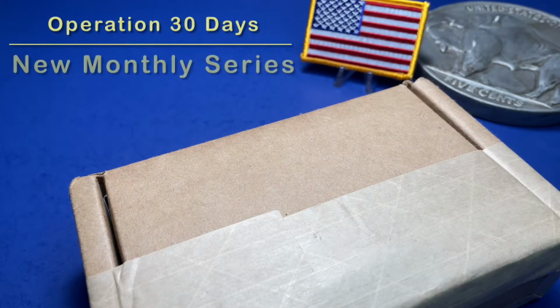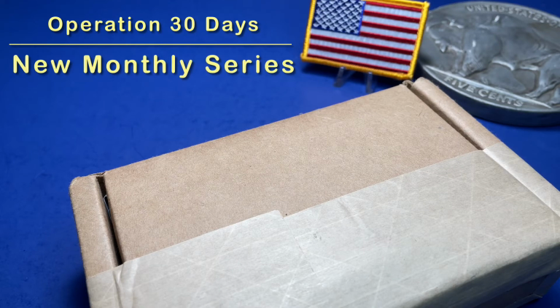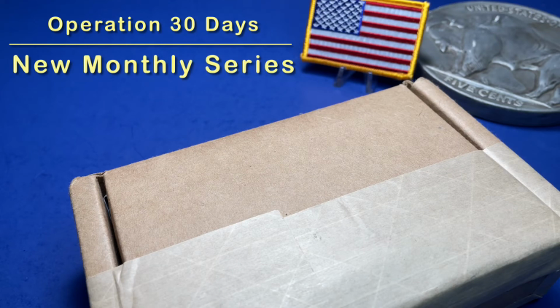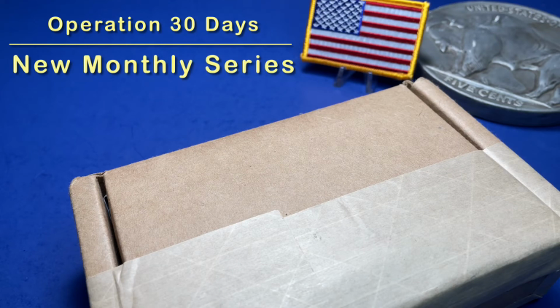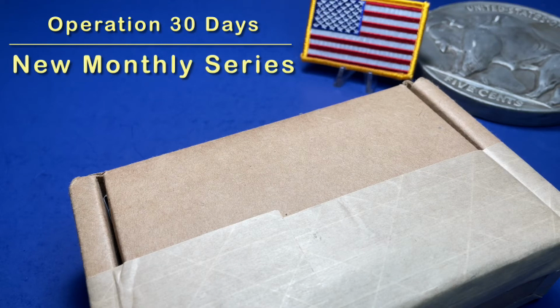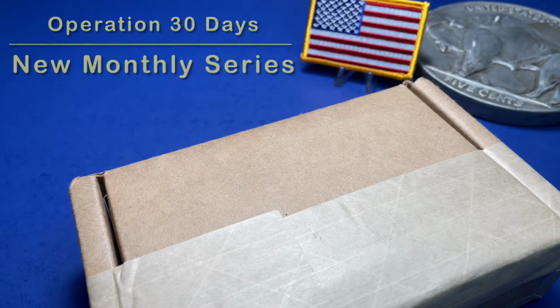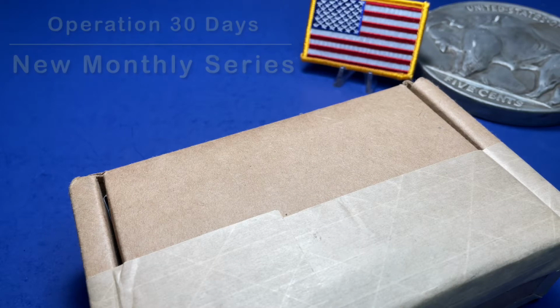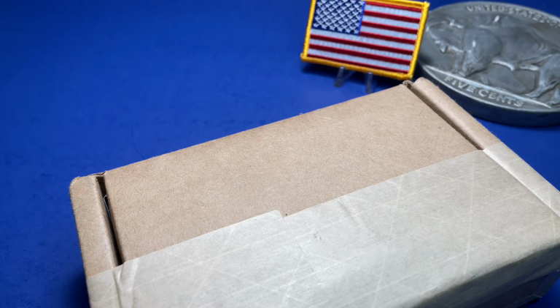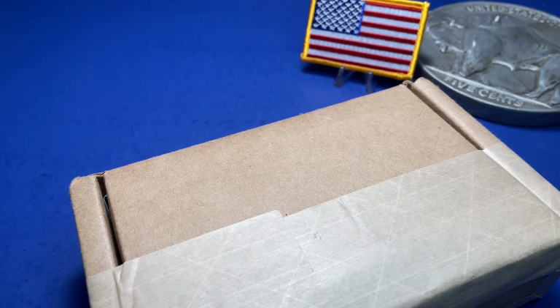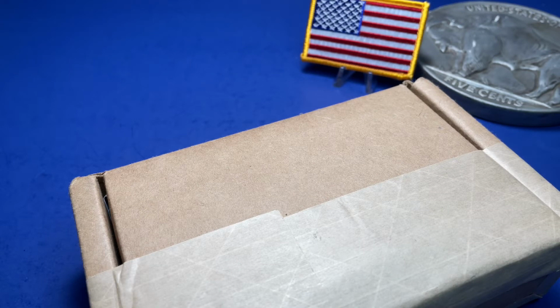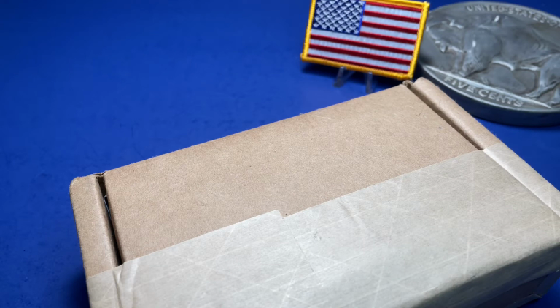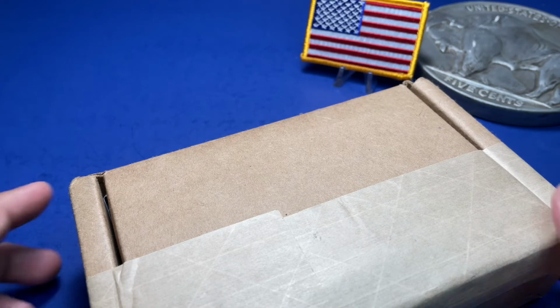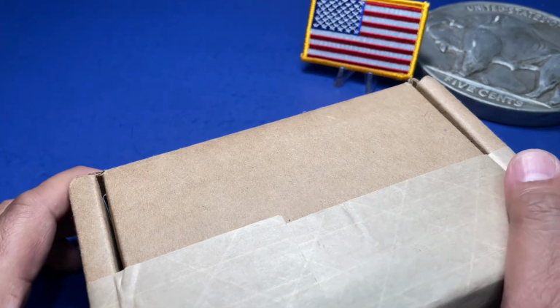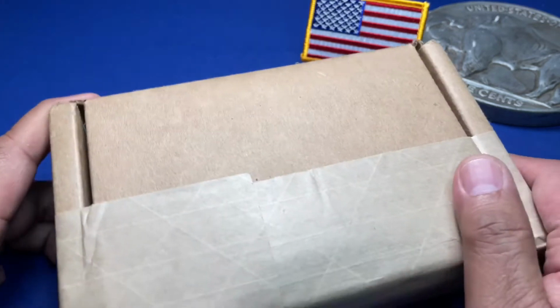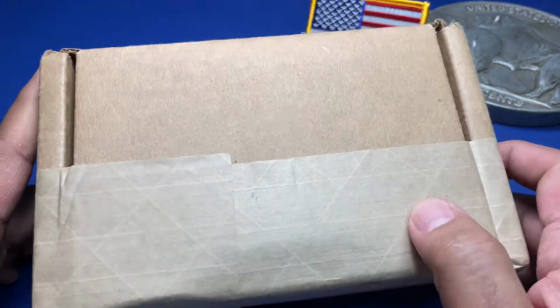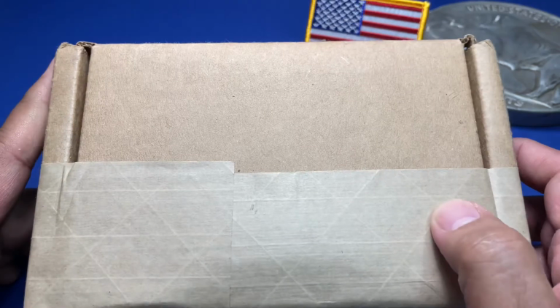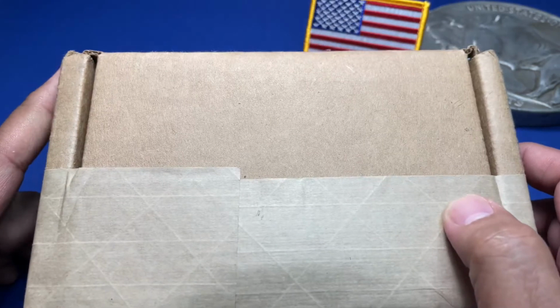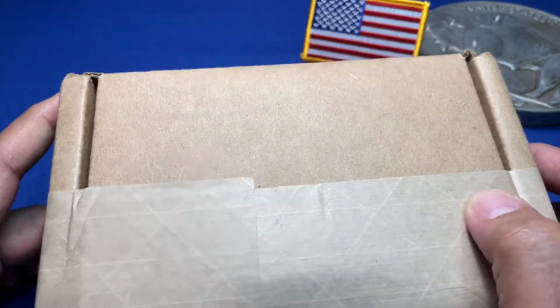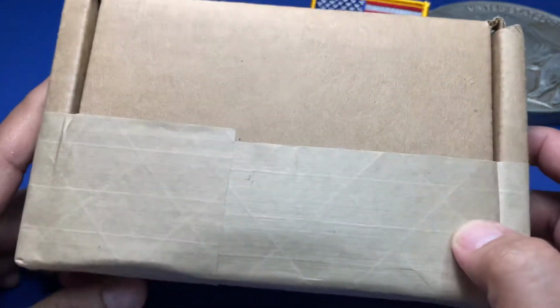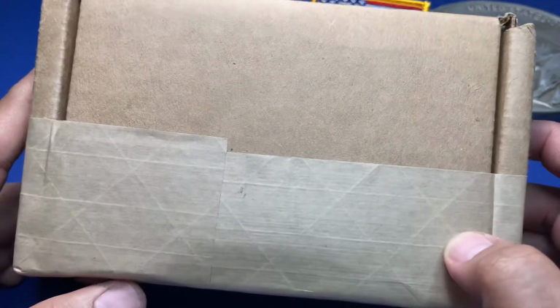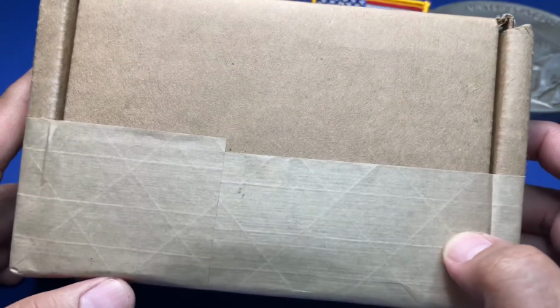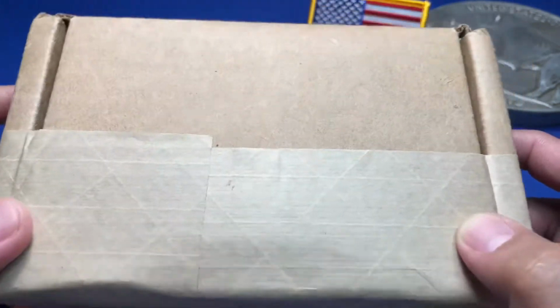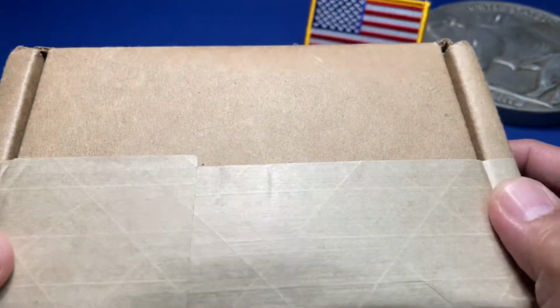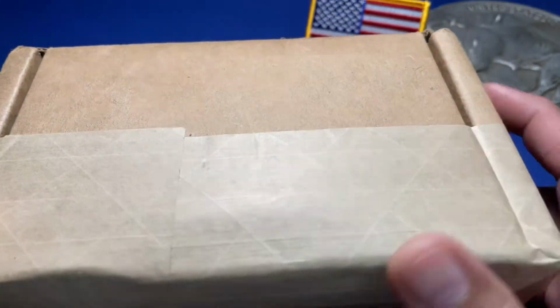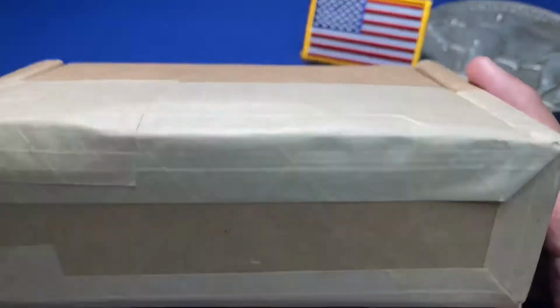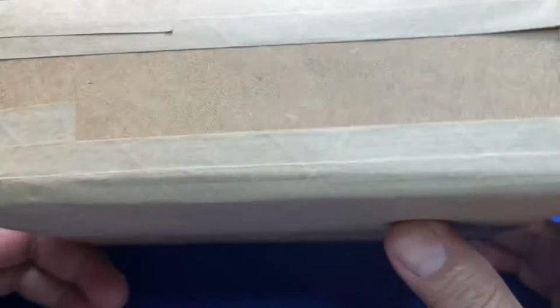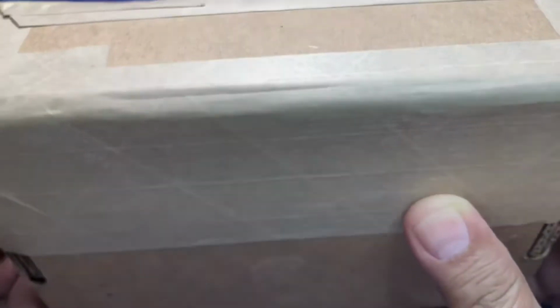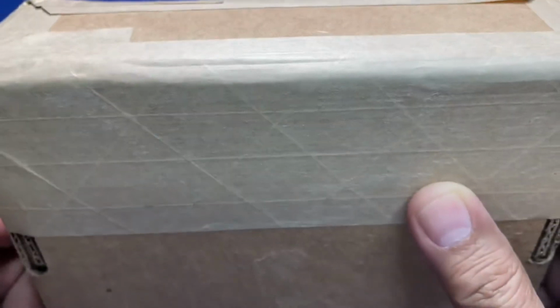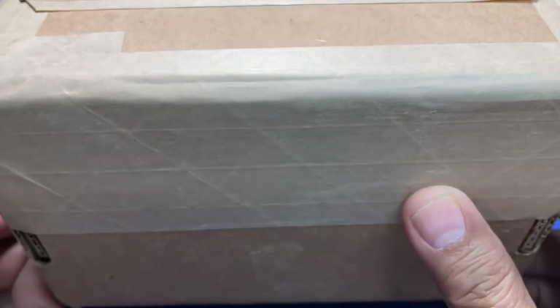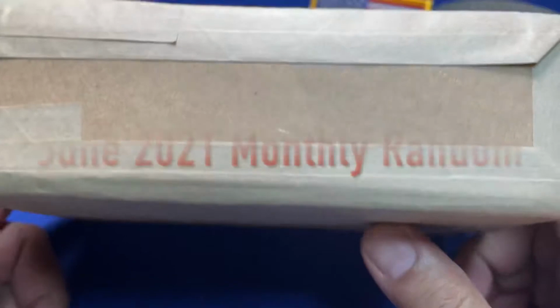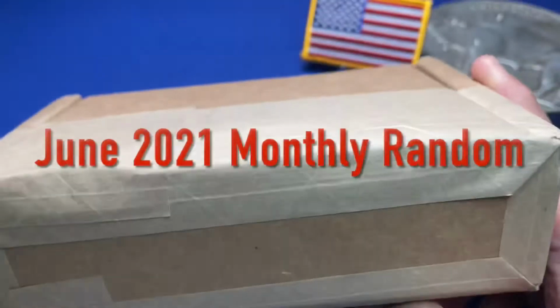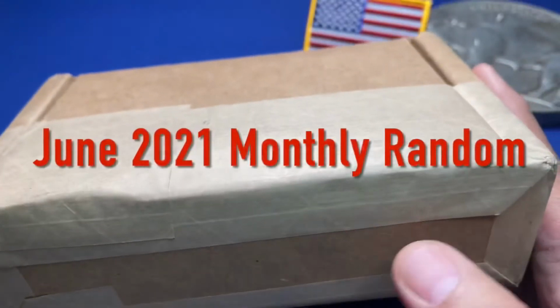Hello, eg47recon here again for another video — thank you for watching. Today I'm going to start a new series on my channel which I will call Monthly Random.